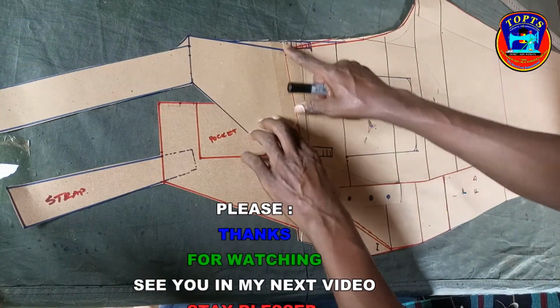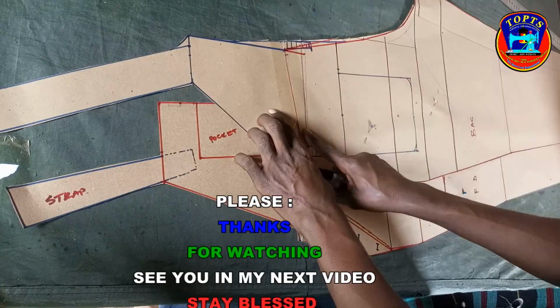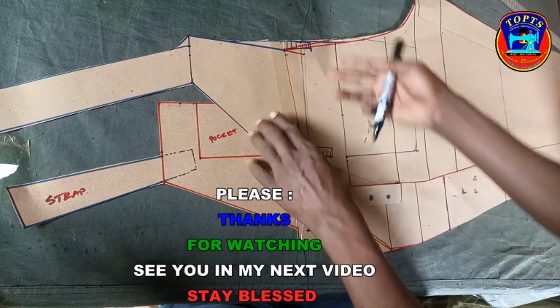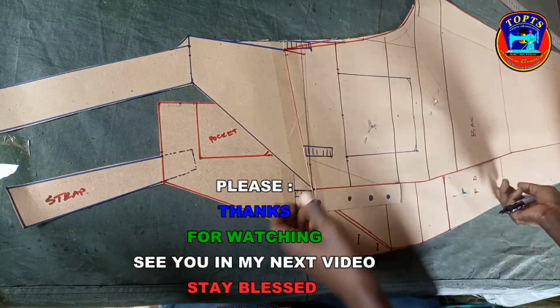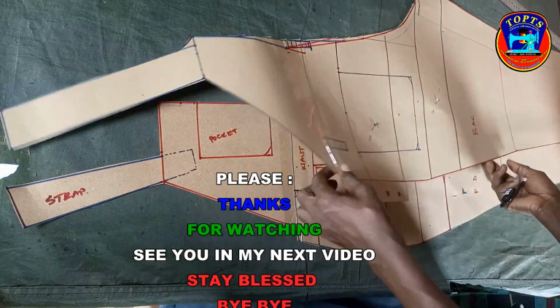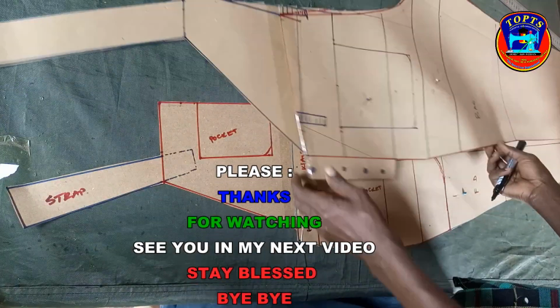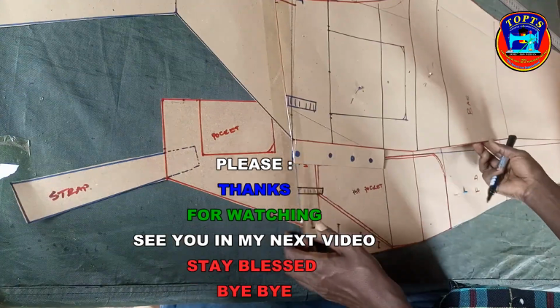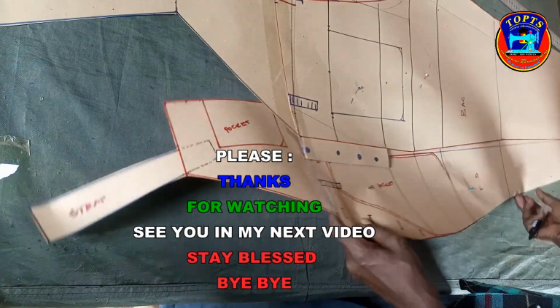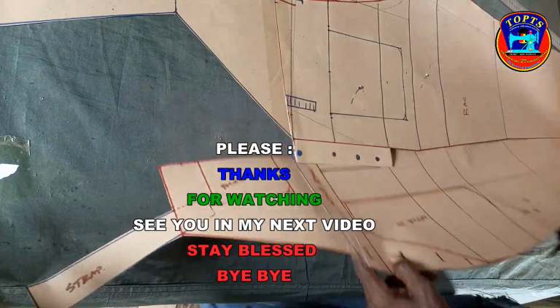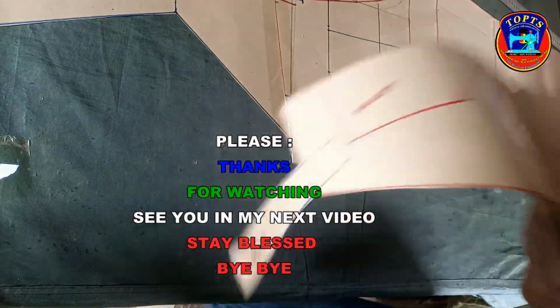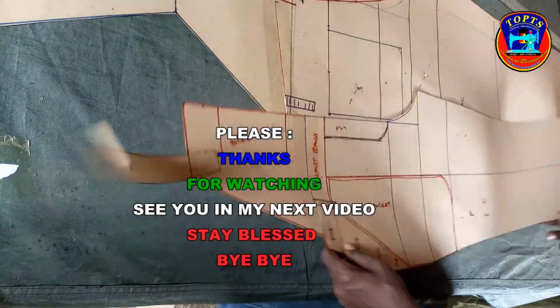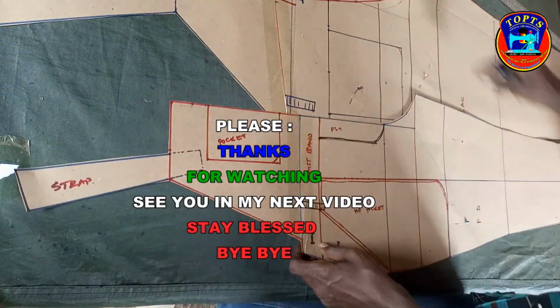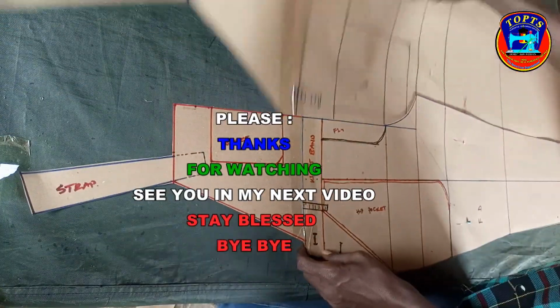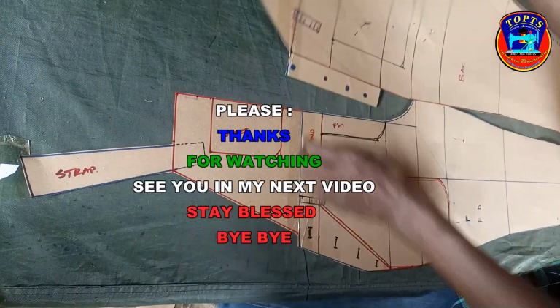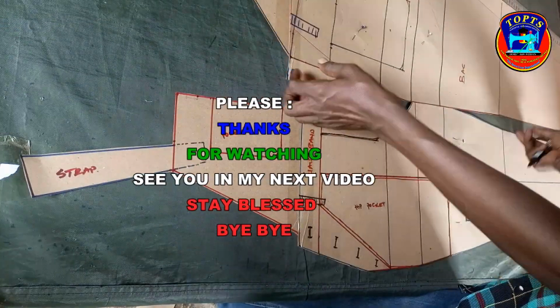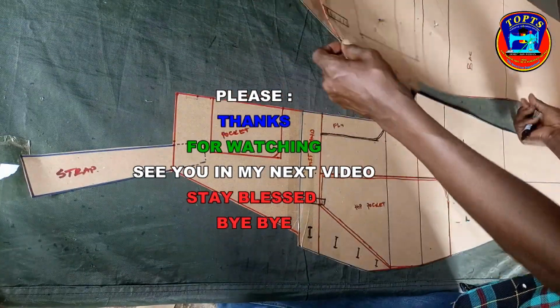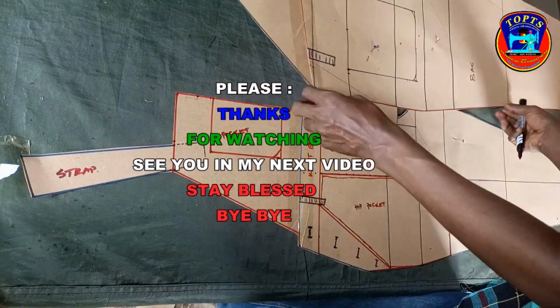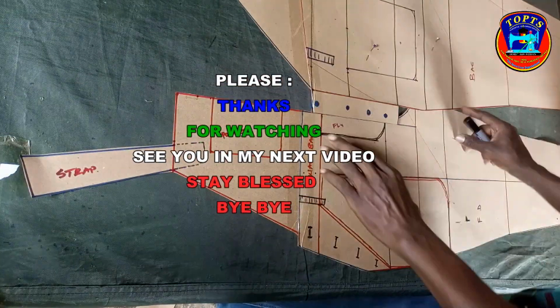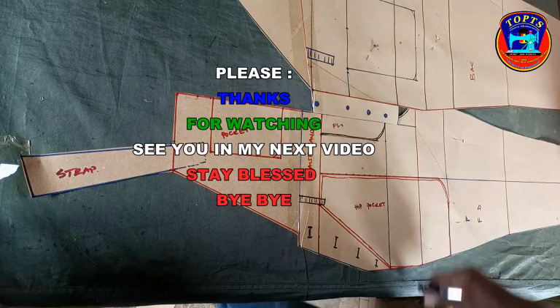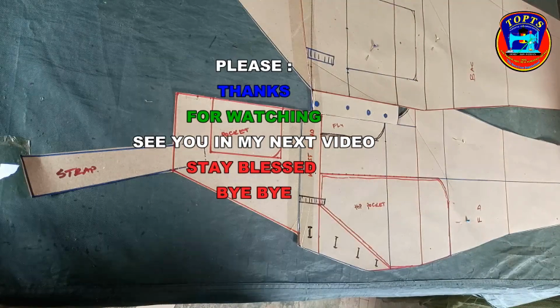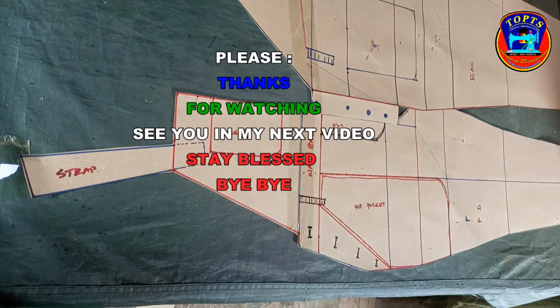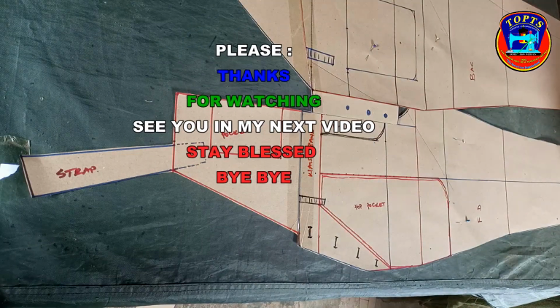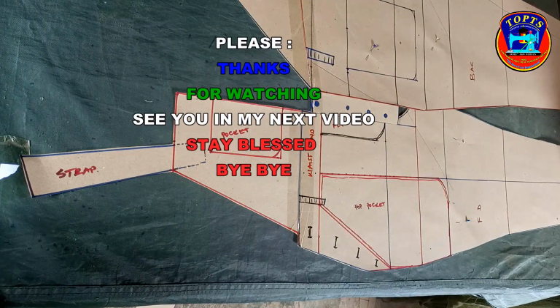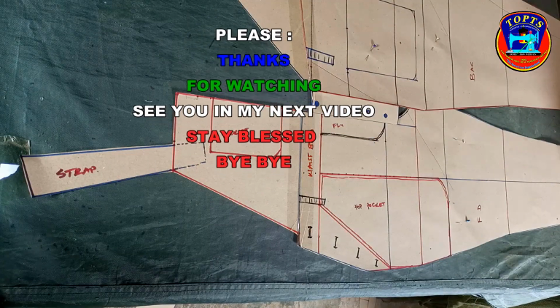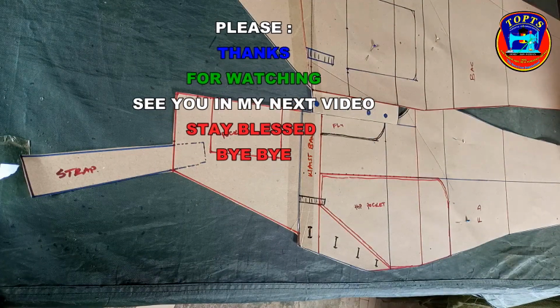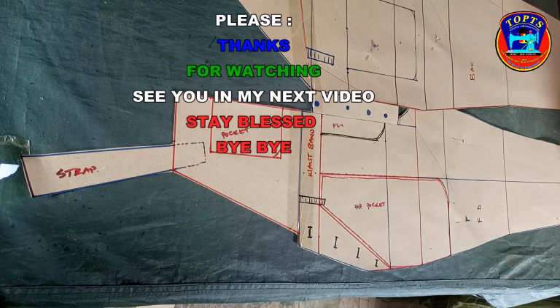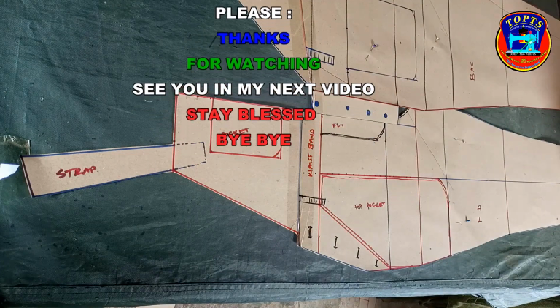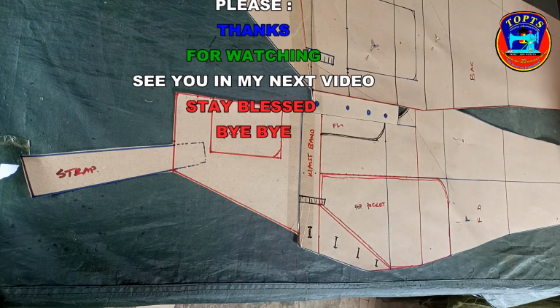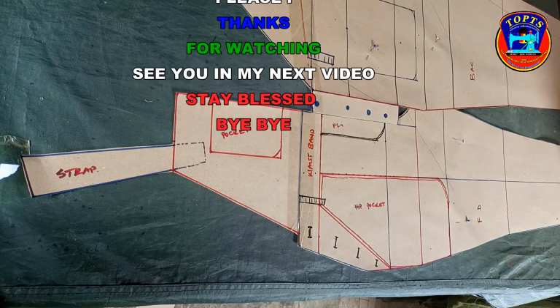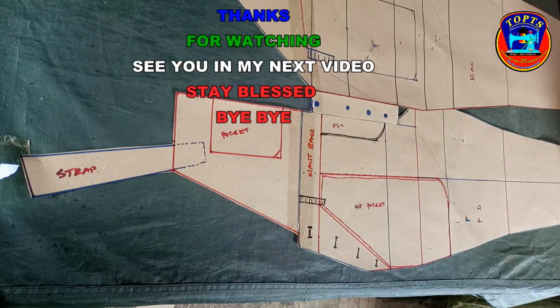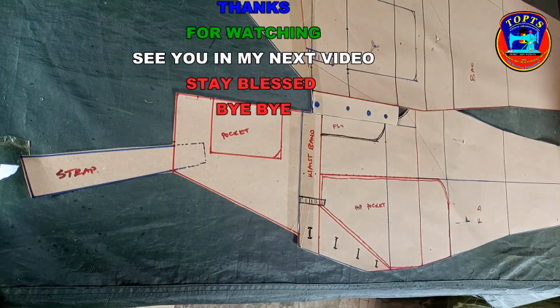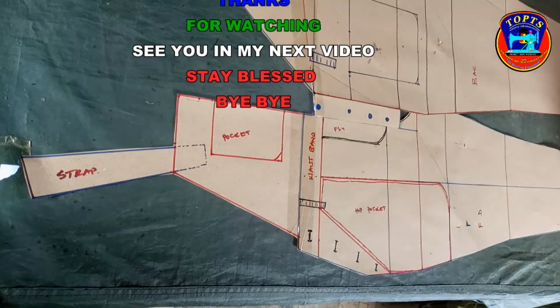Thank you so much for watching — see you in my next video. Bye bye, I sign out. Shalom, God bless you all.